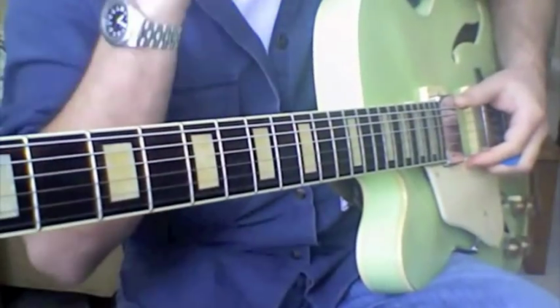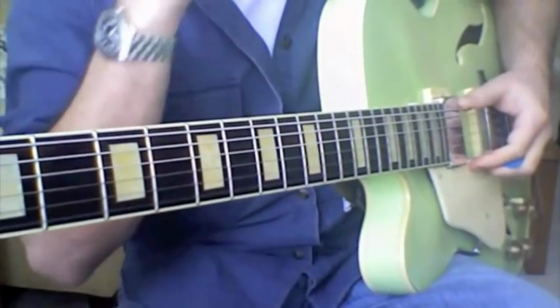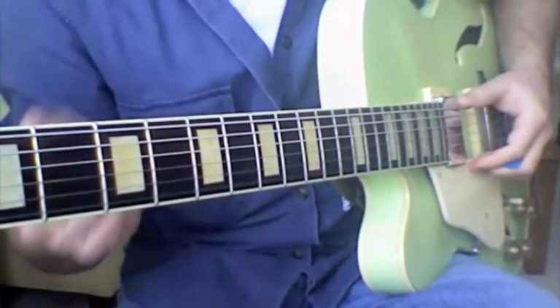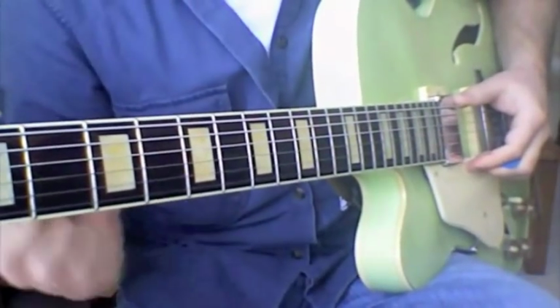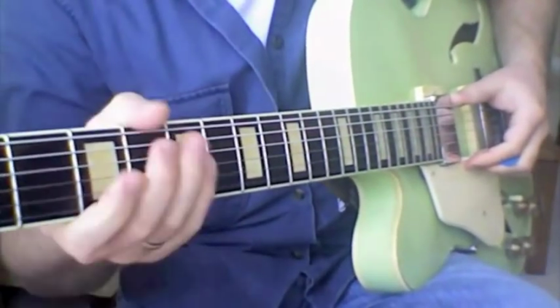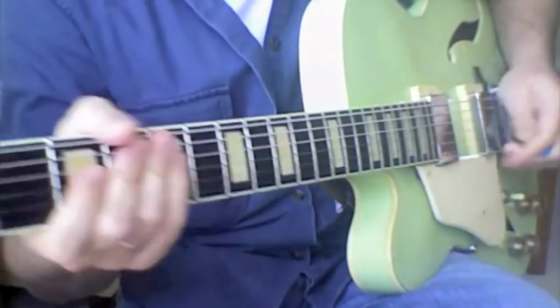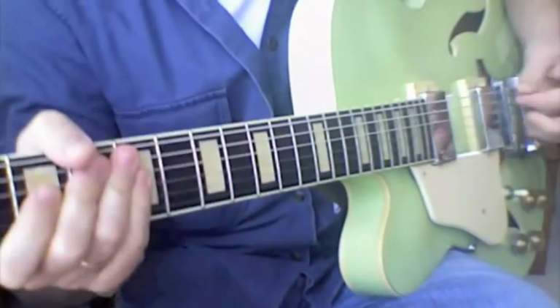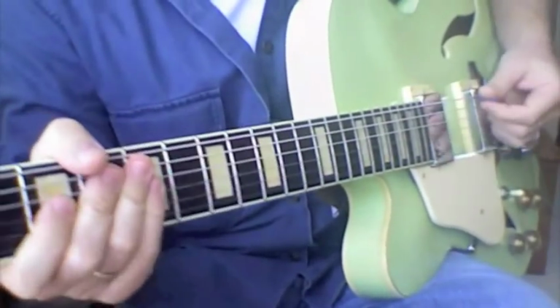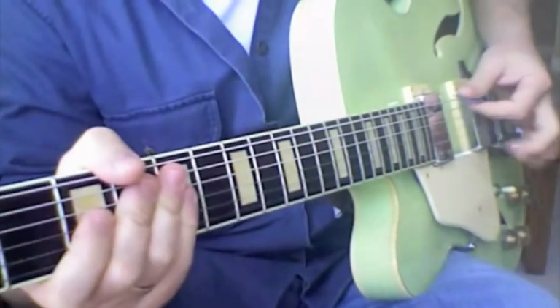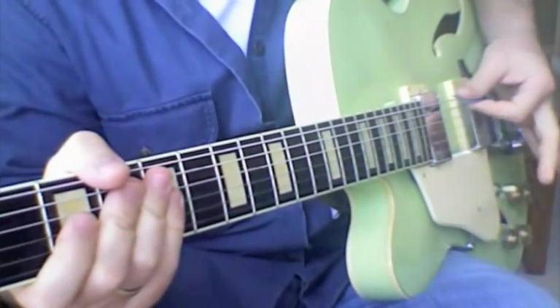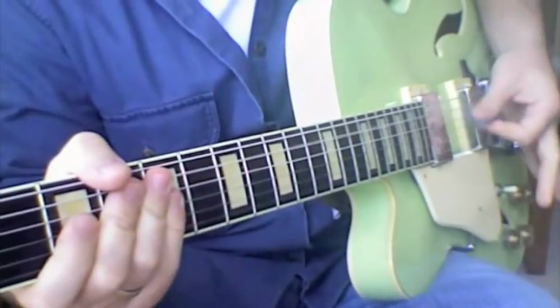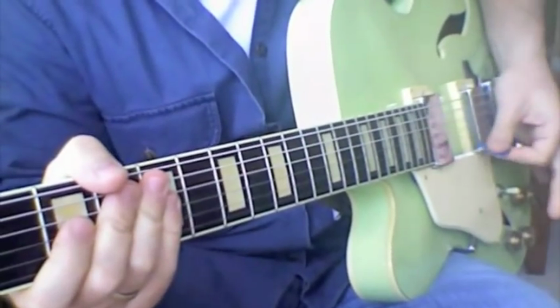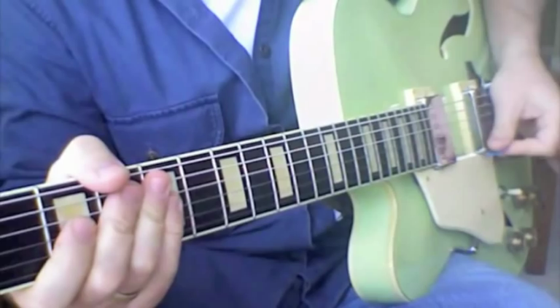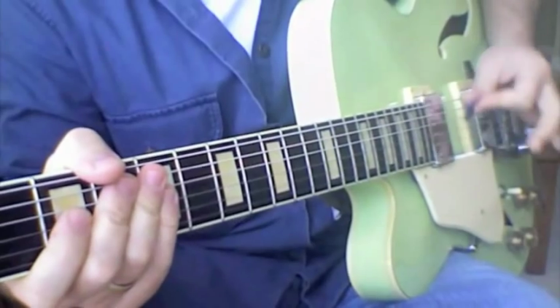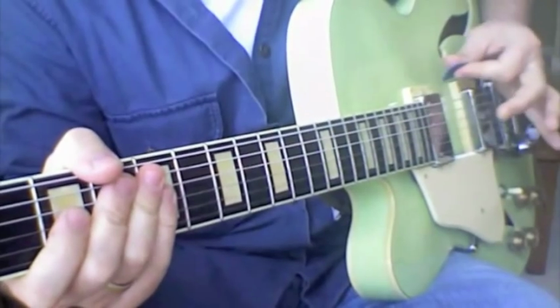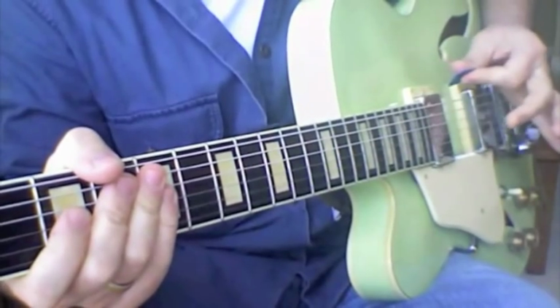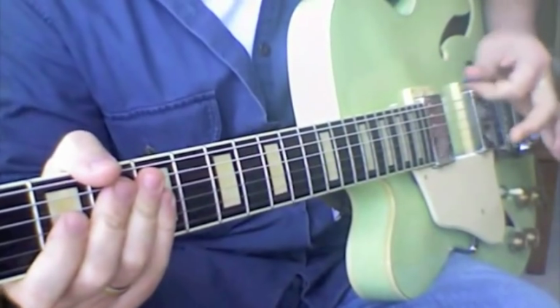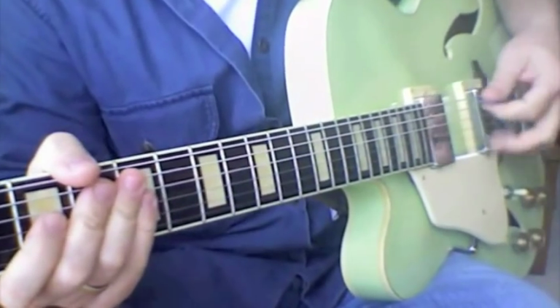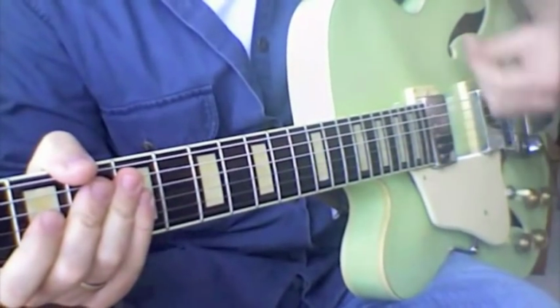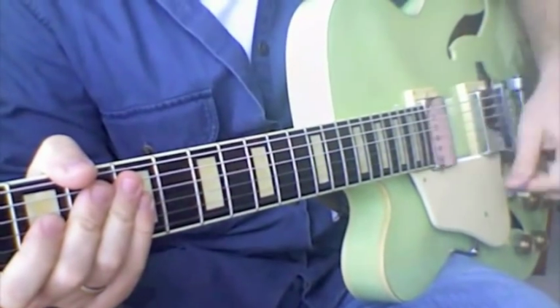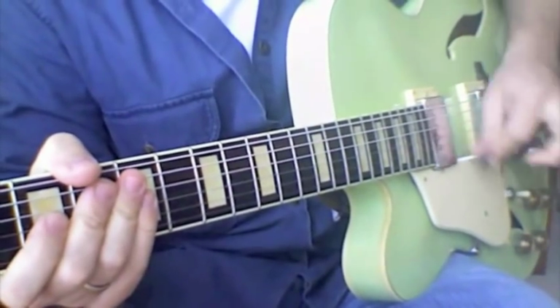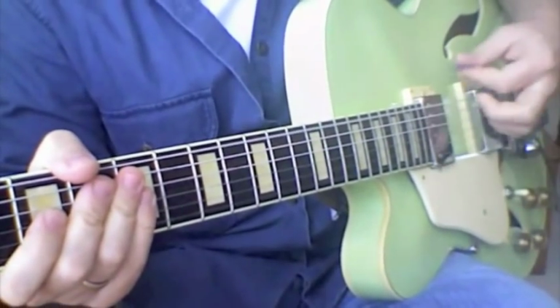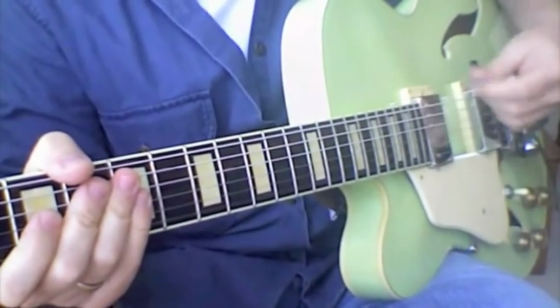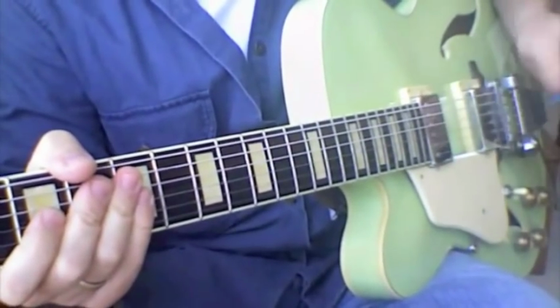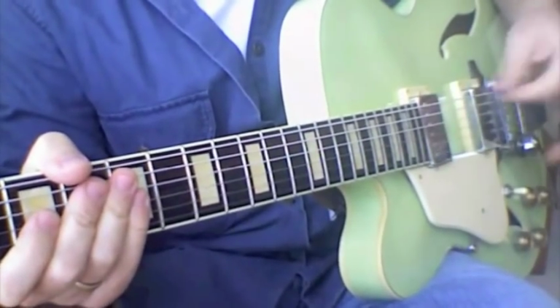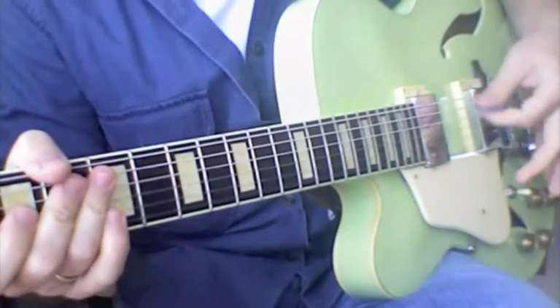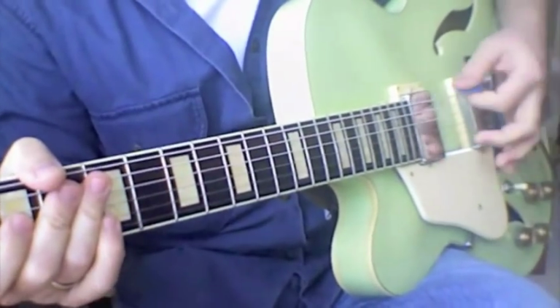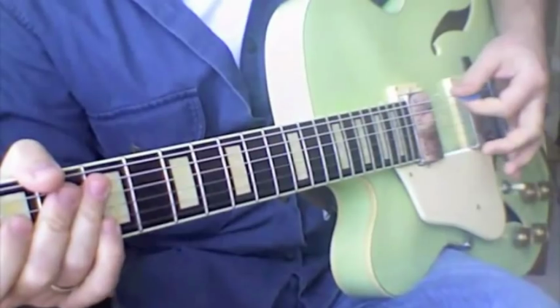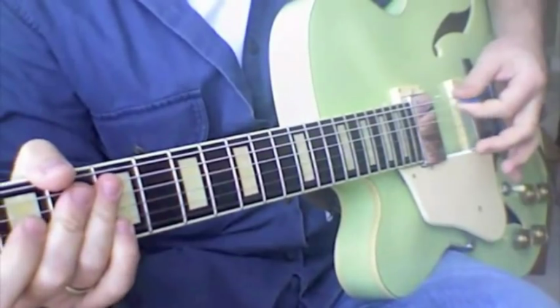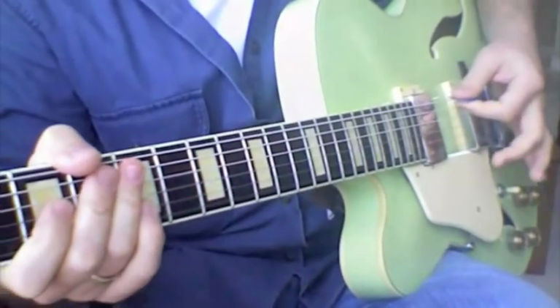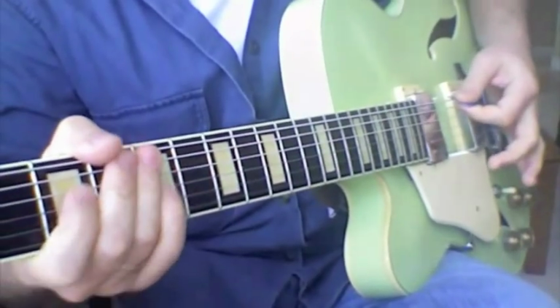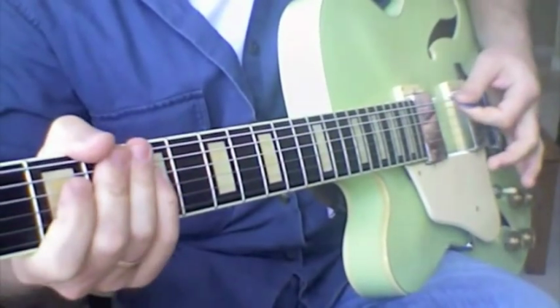When you're doing sweep picking, the idea is that you're going to sweep your pick across the strings — just like you were sweeping the floor, except now you have a pick and a guitar instead of a broom and a floor.